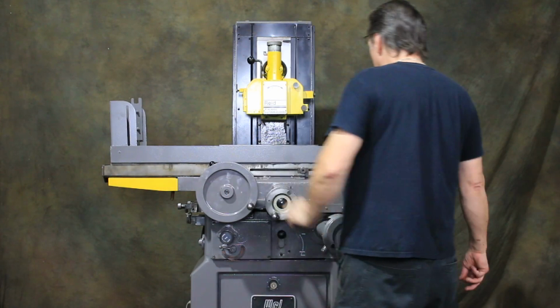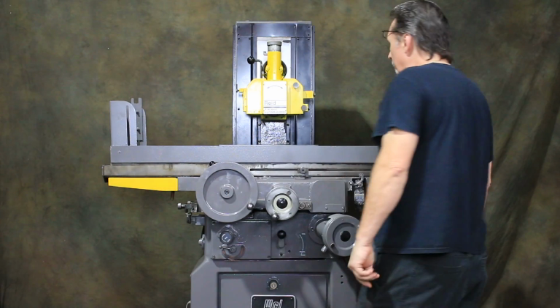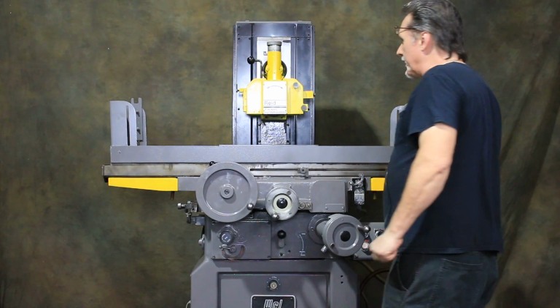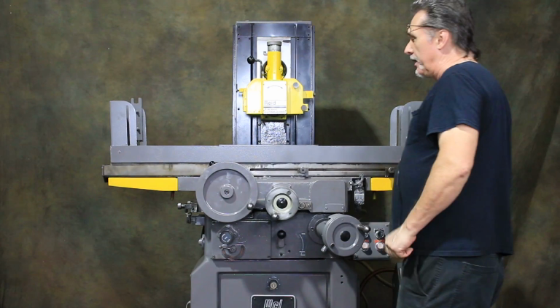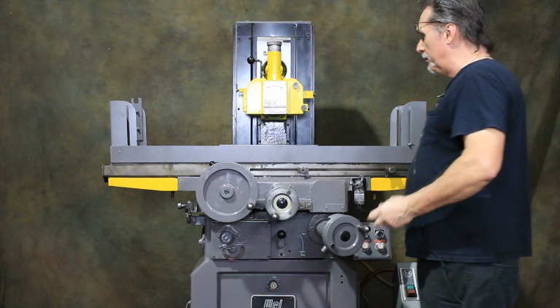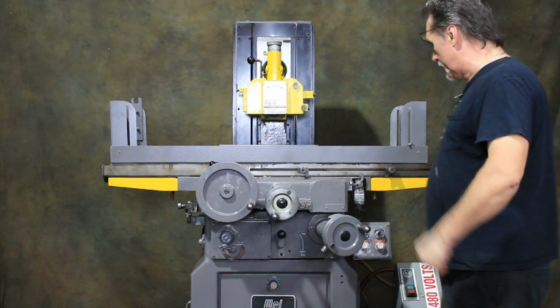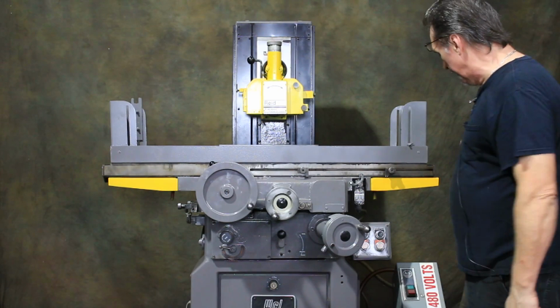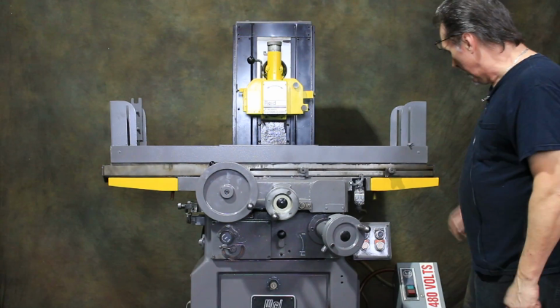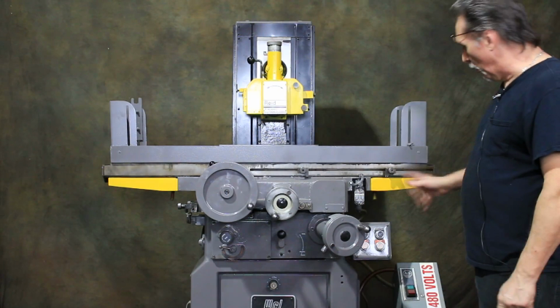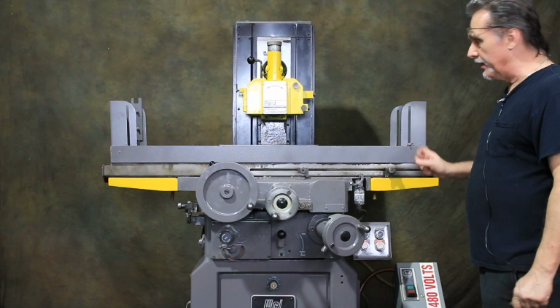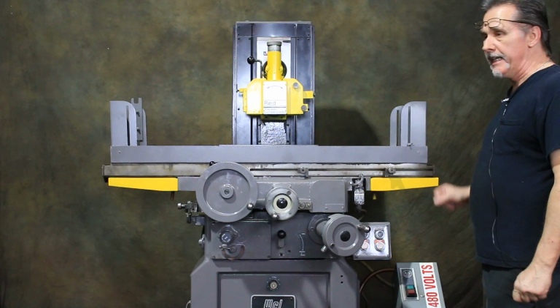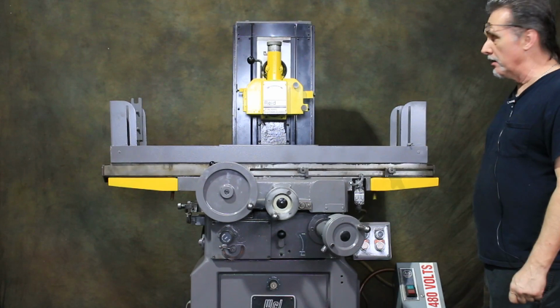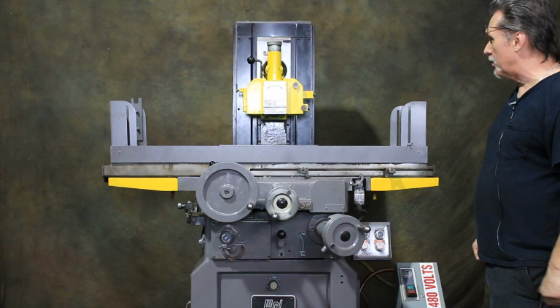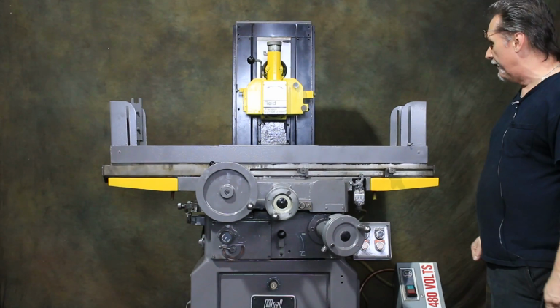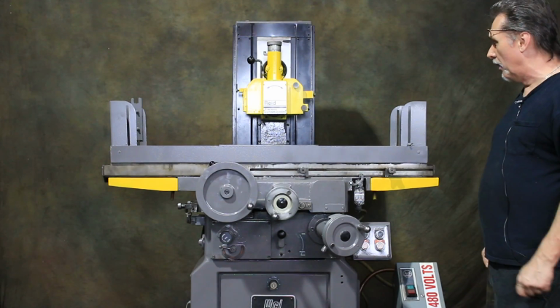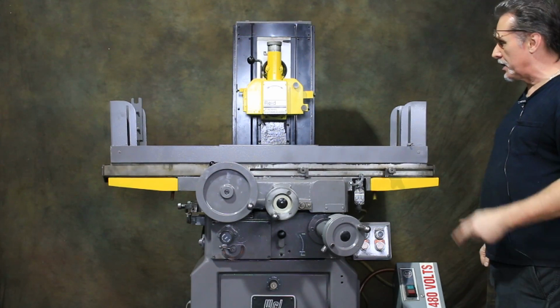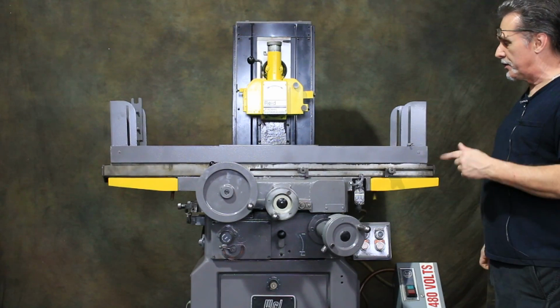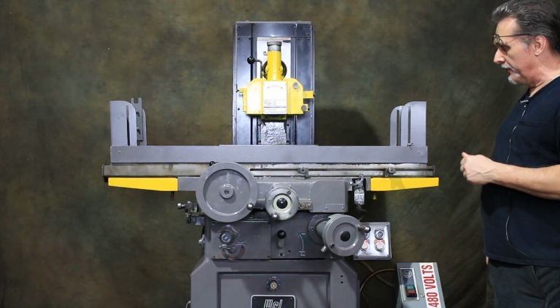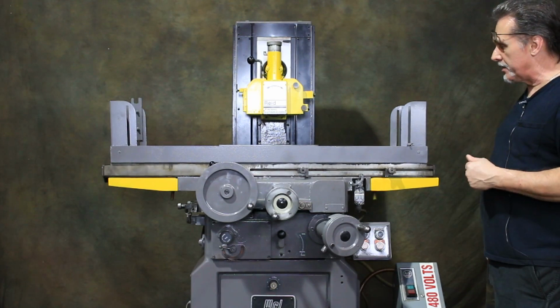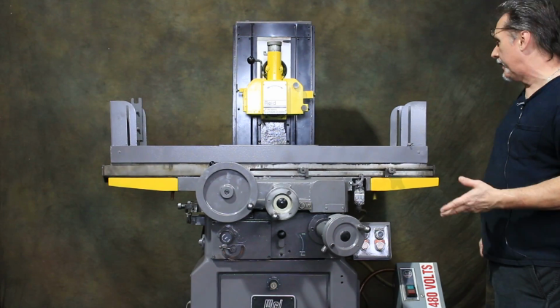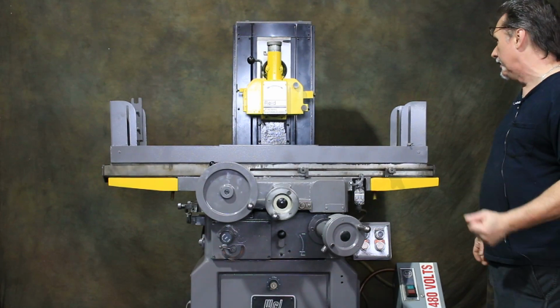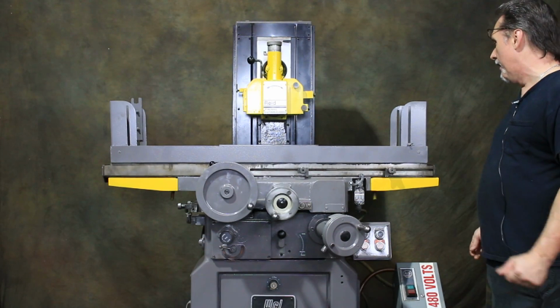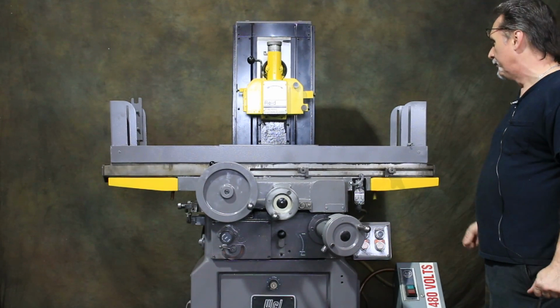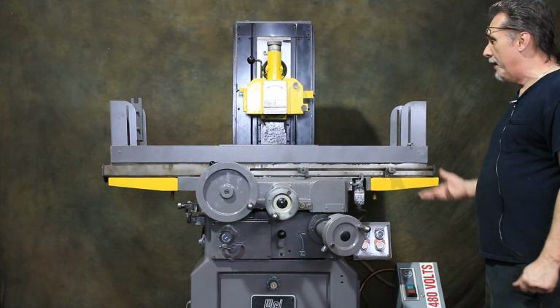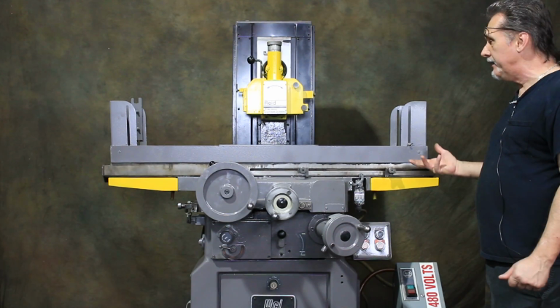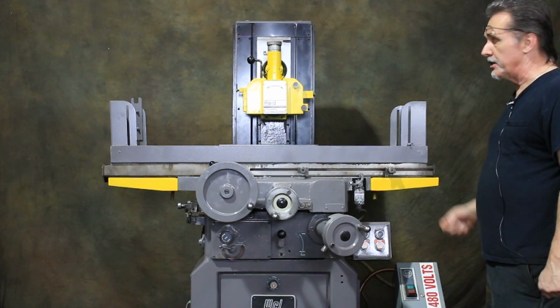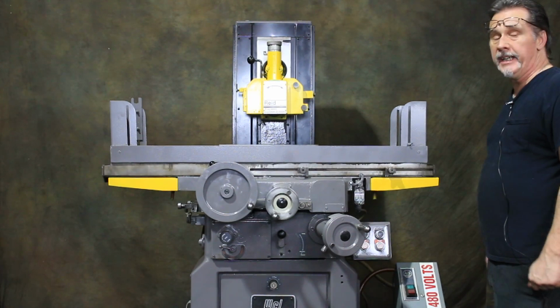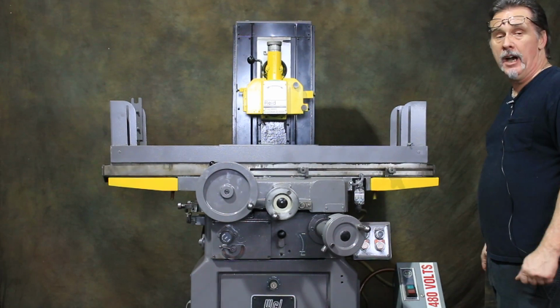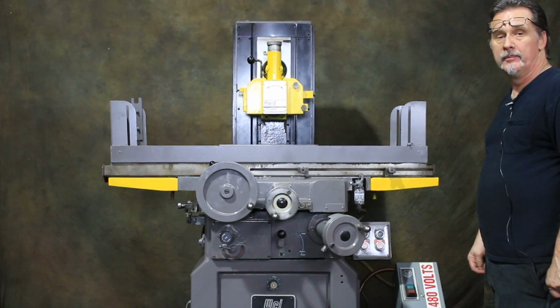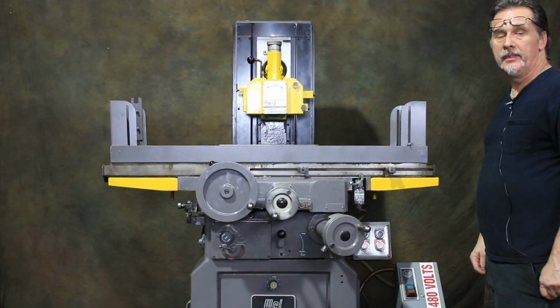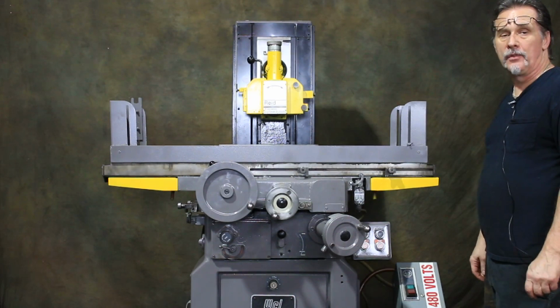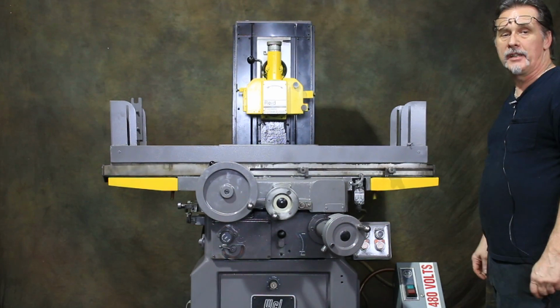That's about it — it's a pretty simple machine. It's wired for 480 volts. It's just been serviced, cycled, and painted. It's ready to go. Thanks for watching.